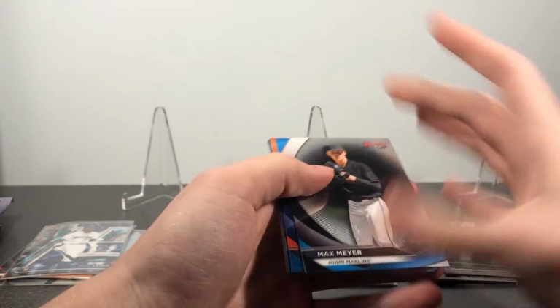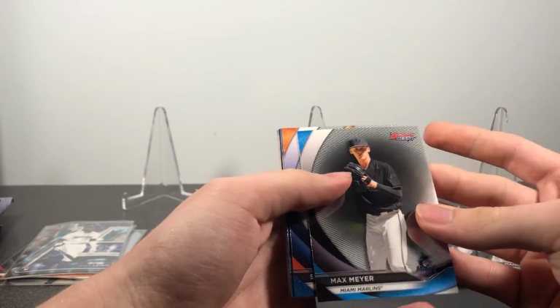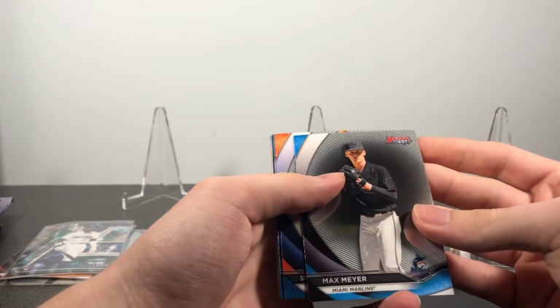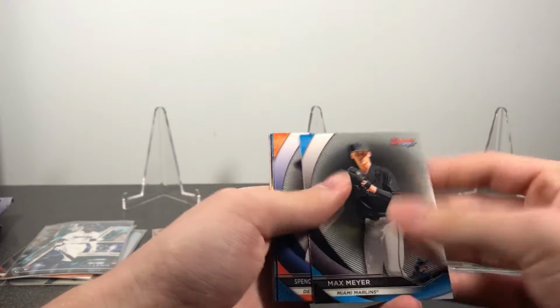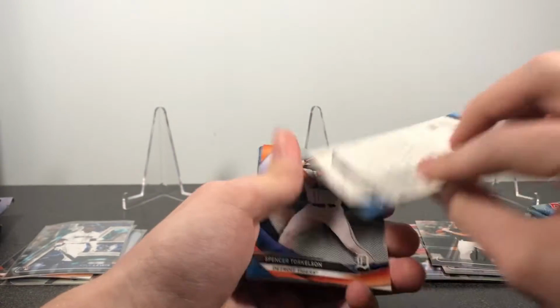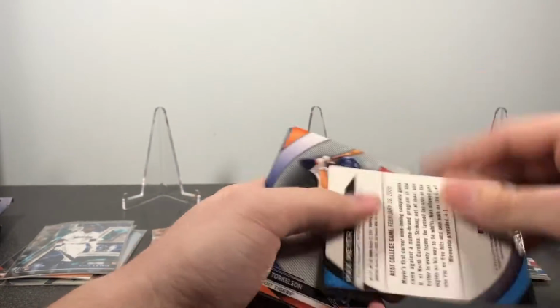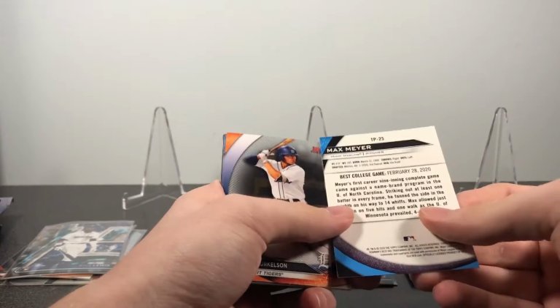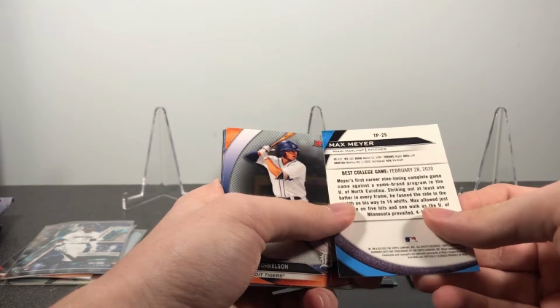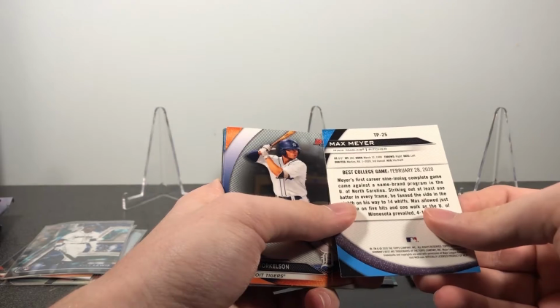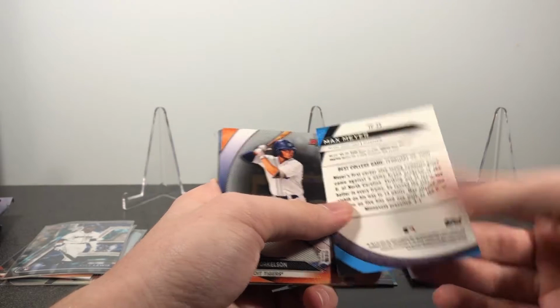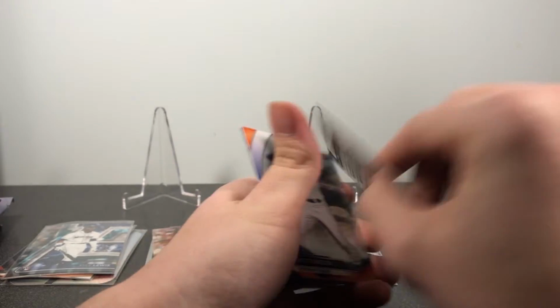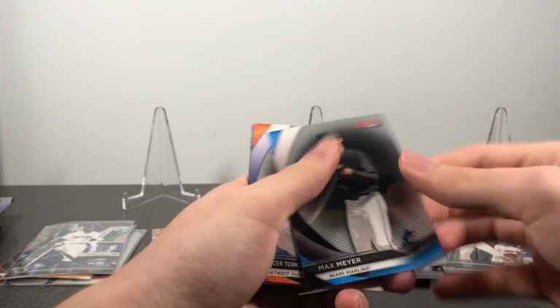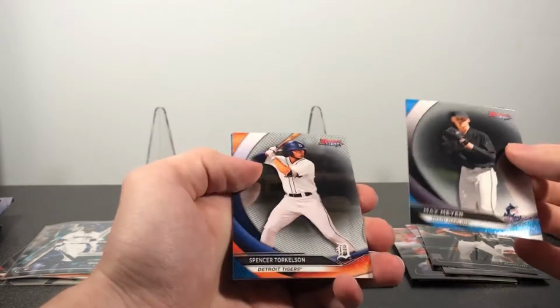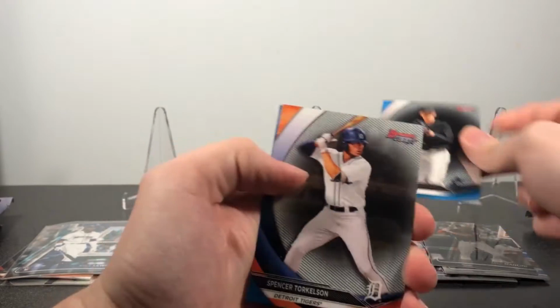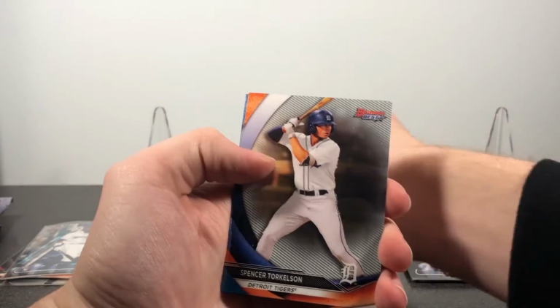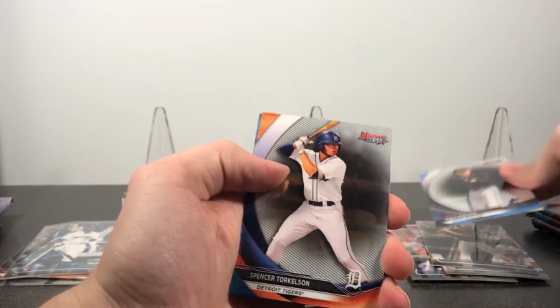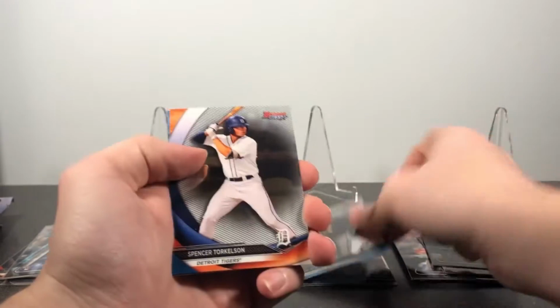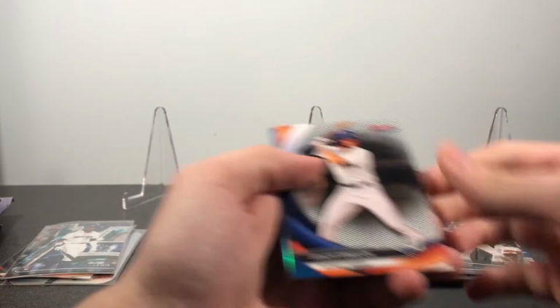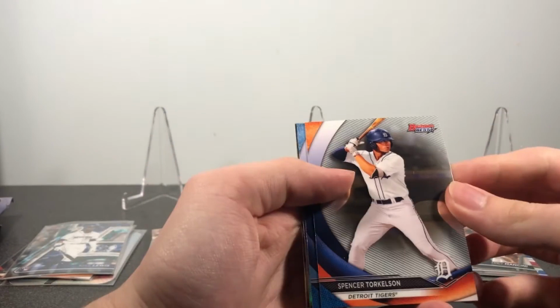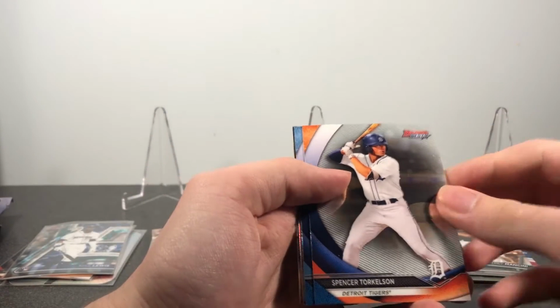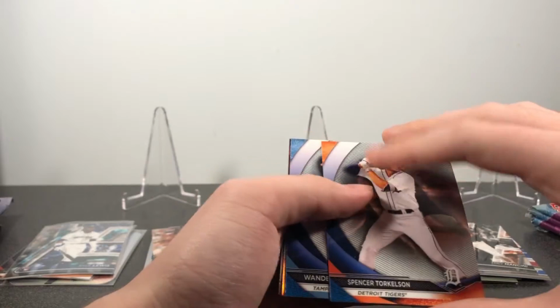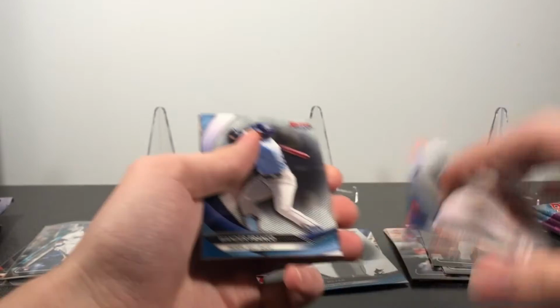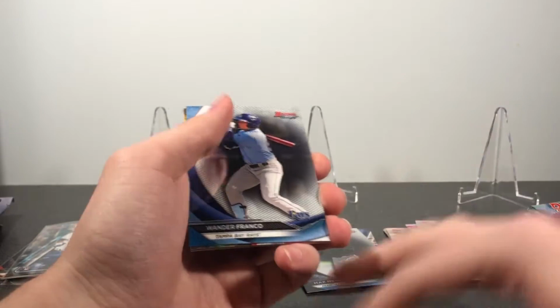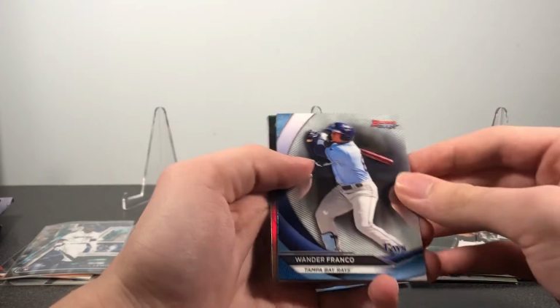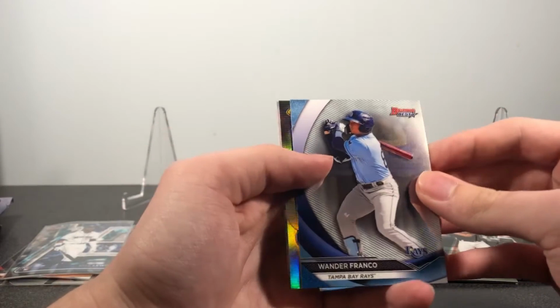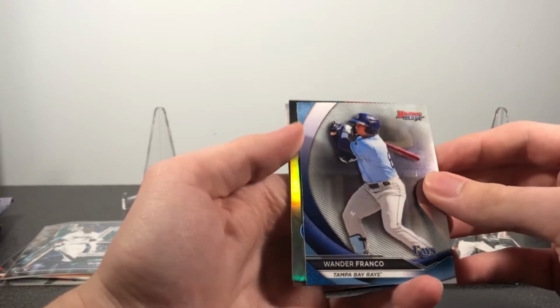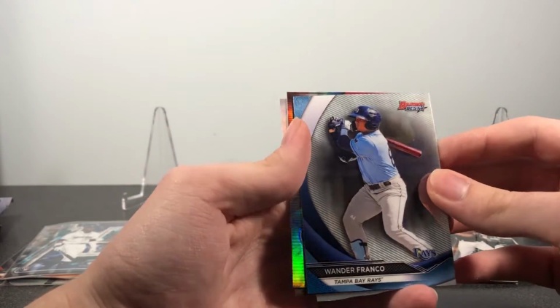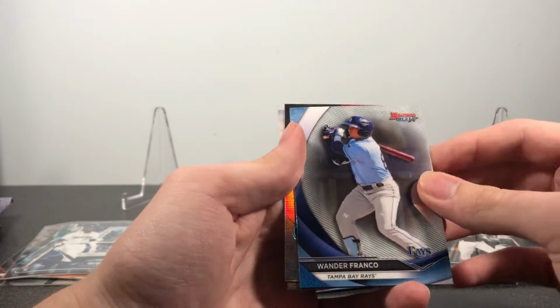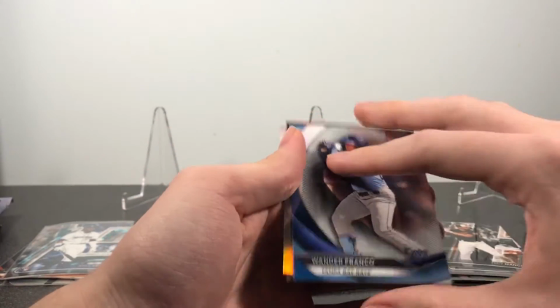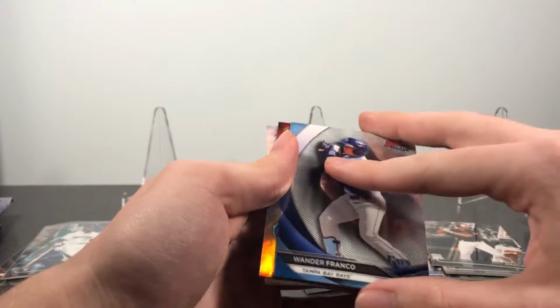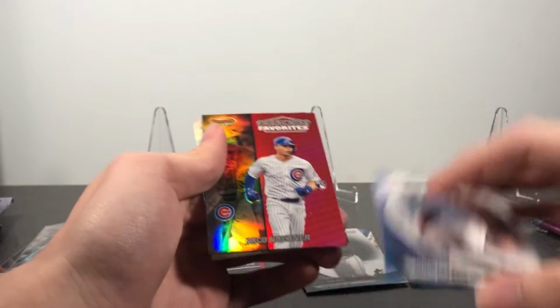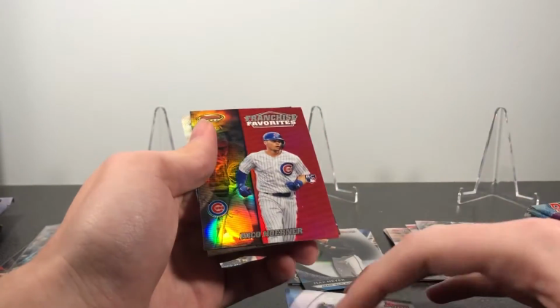There's Max Meyer — I think he might have been third overall pick. Spencer Torkelson, that's very nice — first overall pick. And then a Wander Franco as well, the number one prospect in baseball. That was a very good pack for prospects.